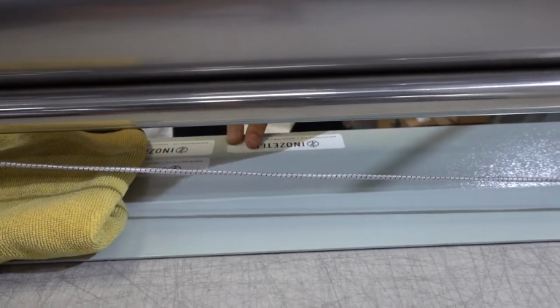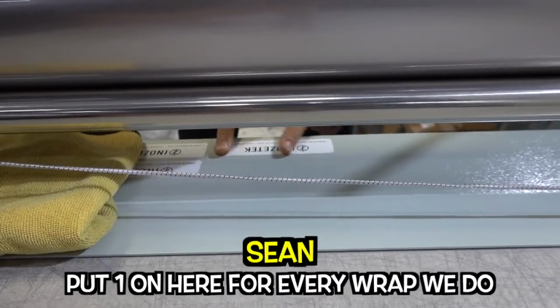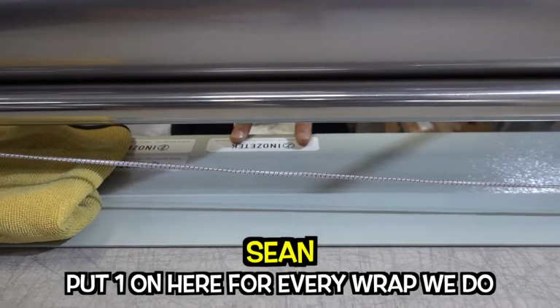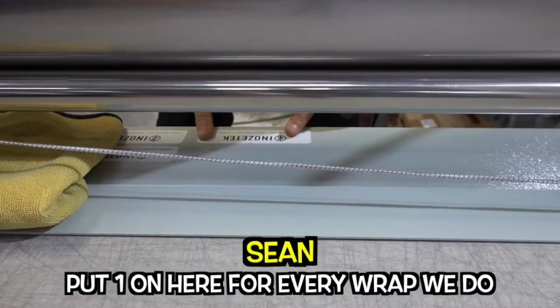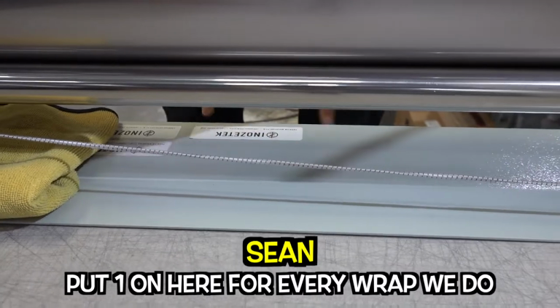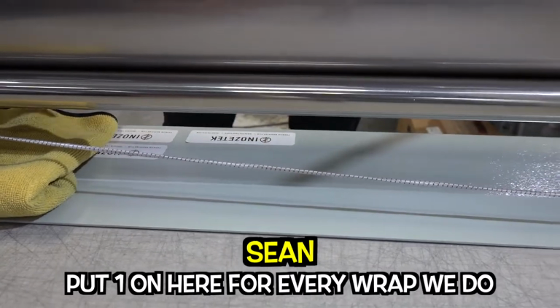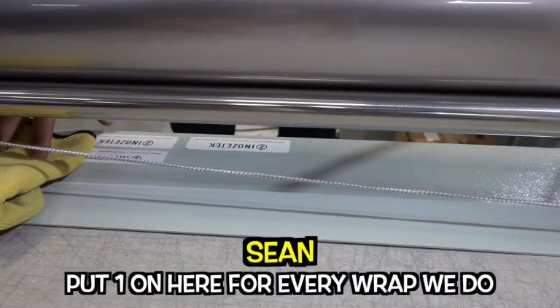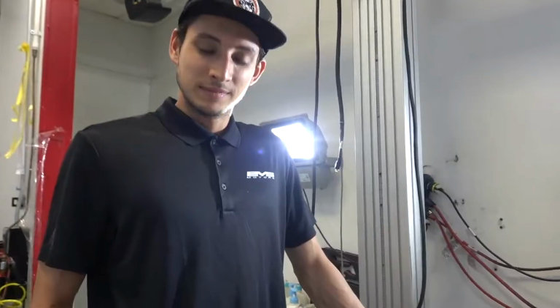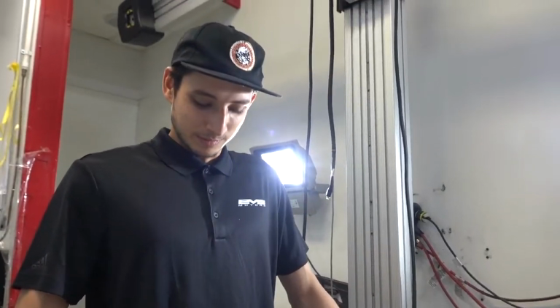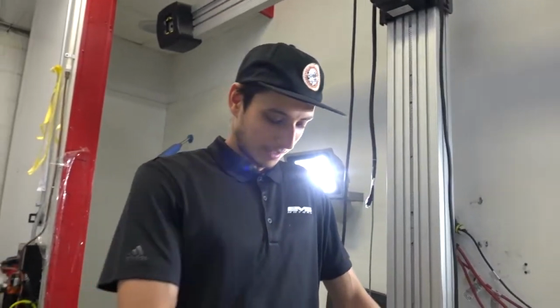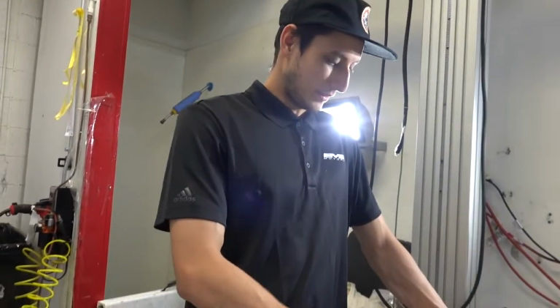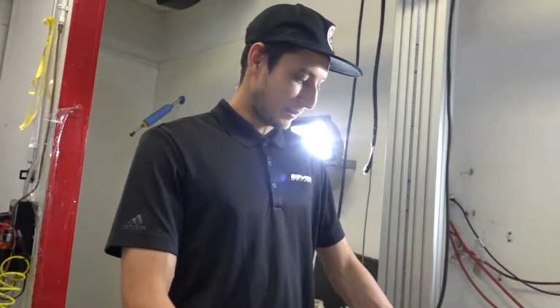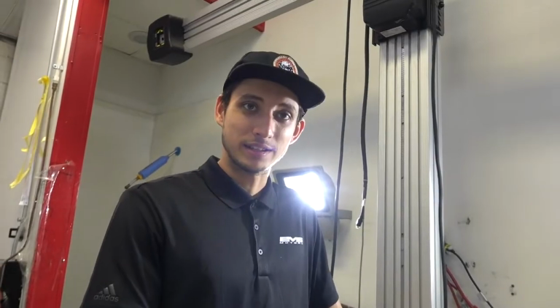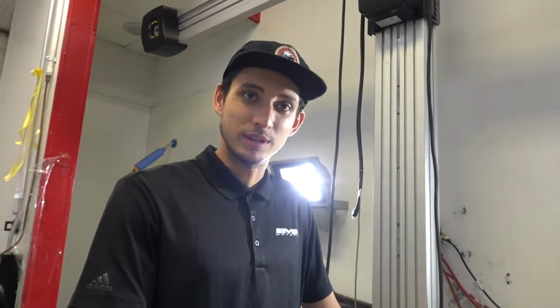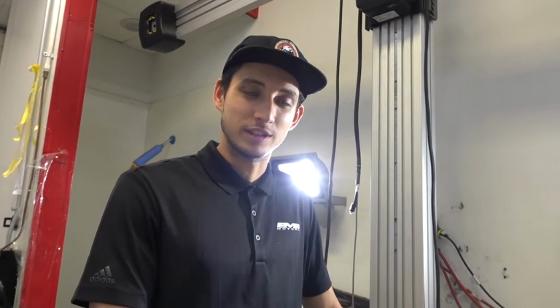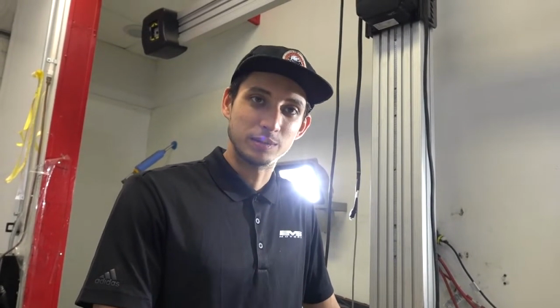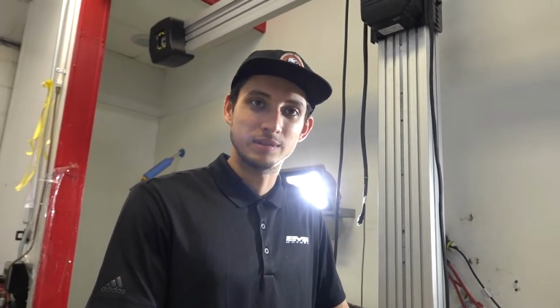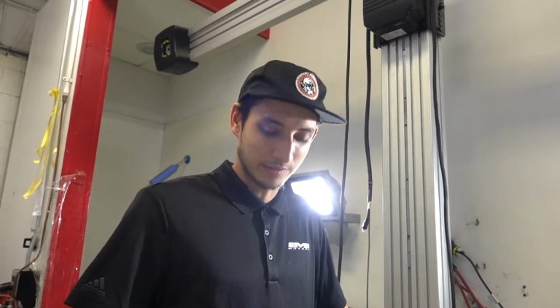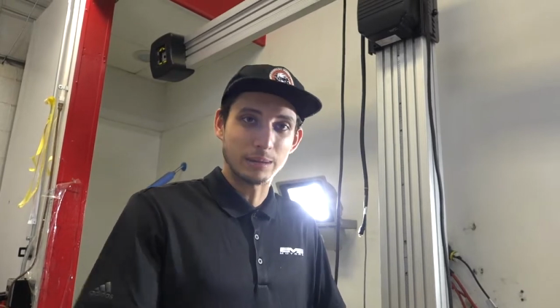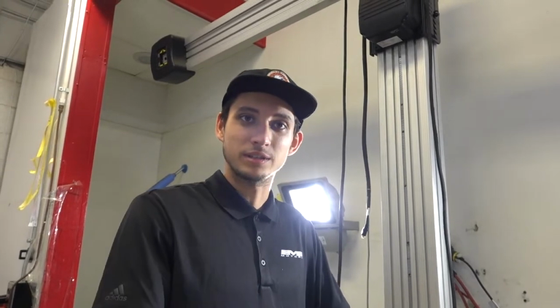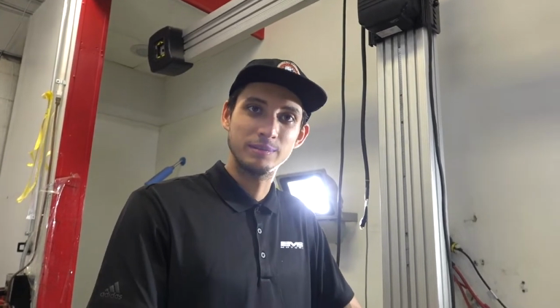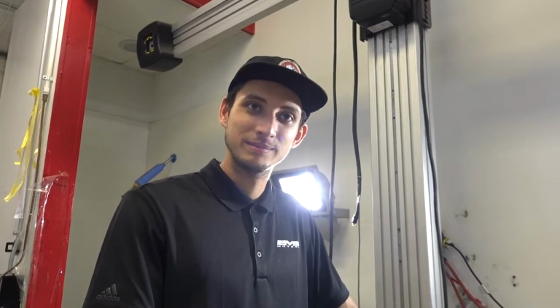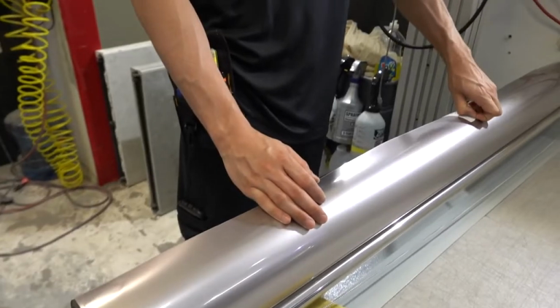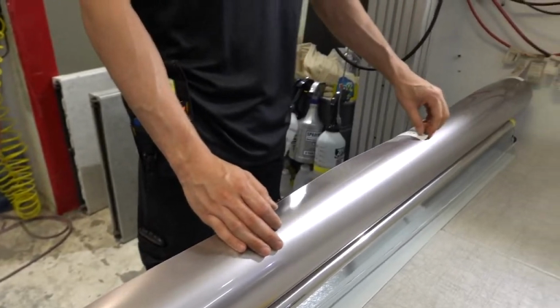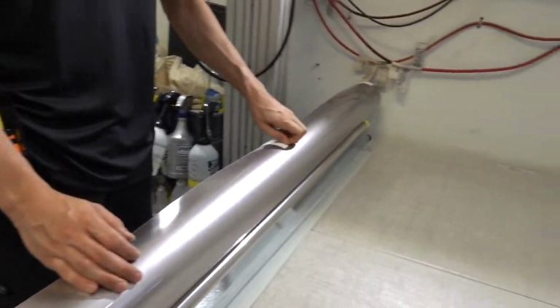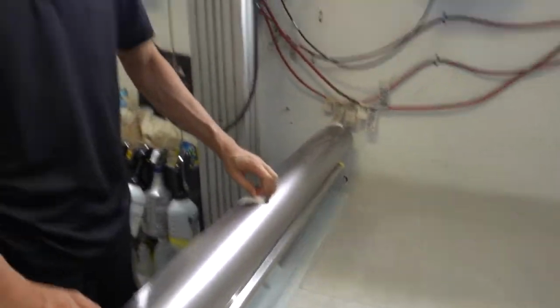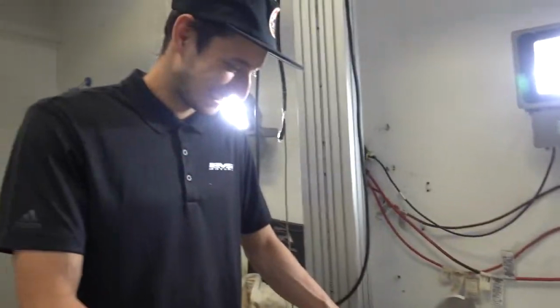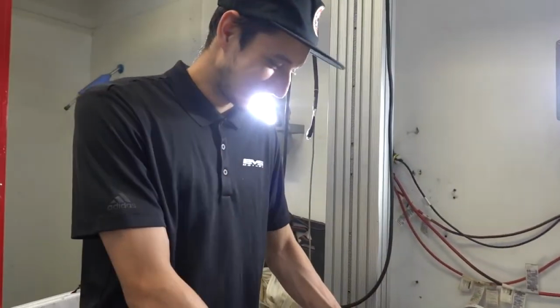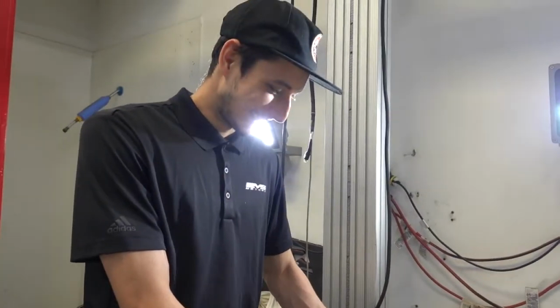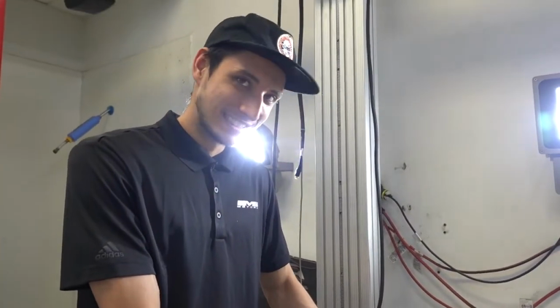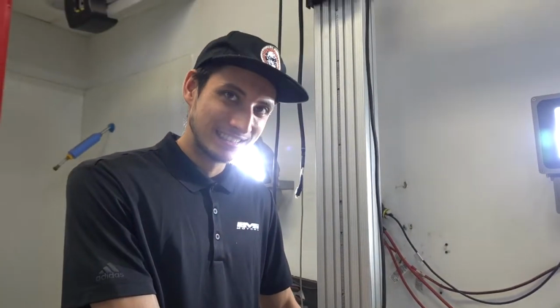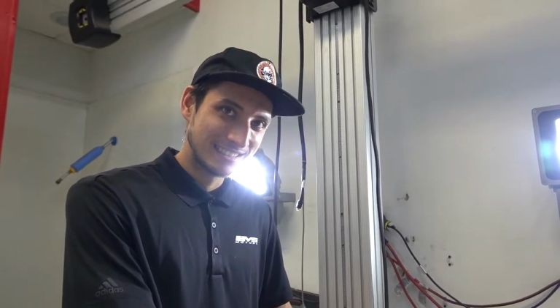We put a sticker on here for every wrap job we do. So by the time this fills up, when people ask us how many Nozatec jobs we've done, I'll just have to grab this and show them. There are three stickers per roll, so you just put all three — that way they'll triple up faster.